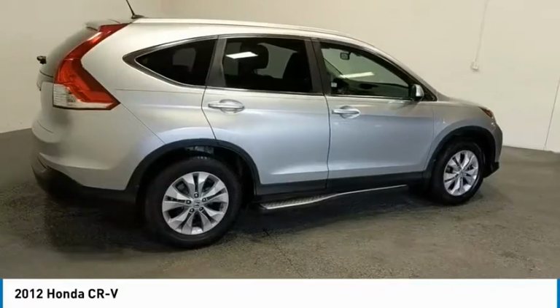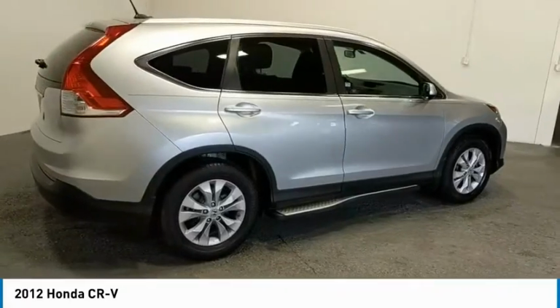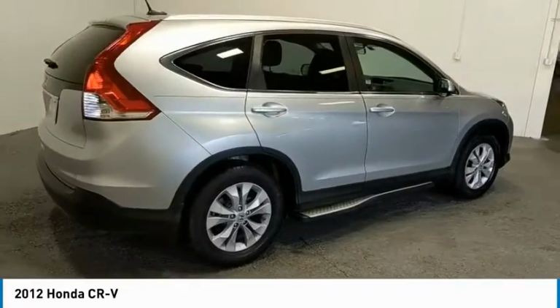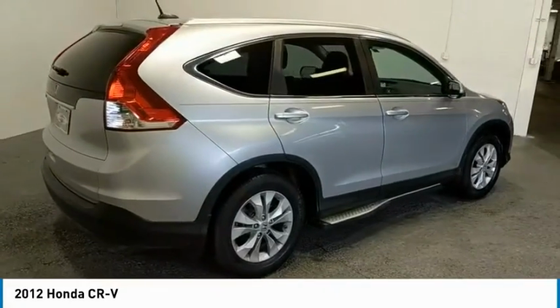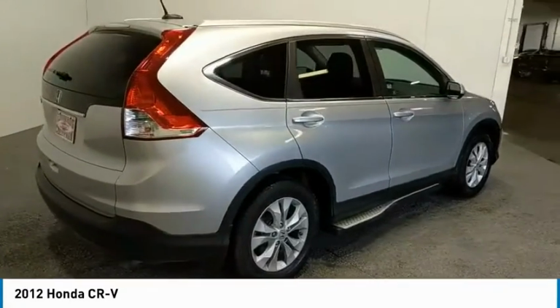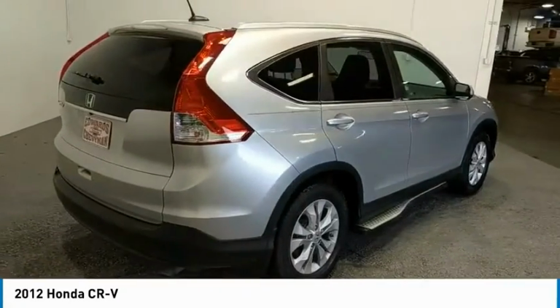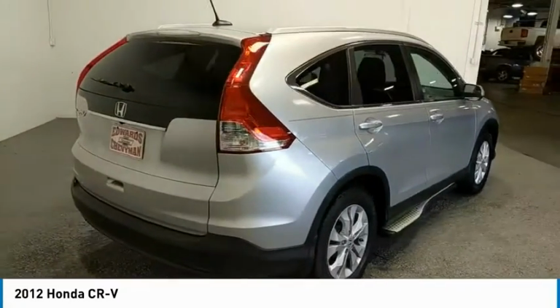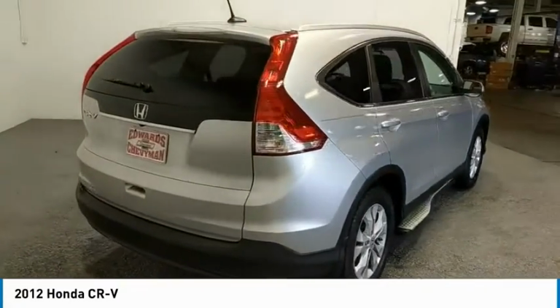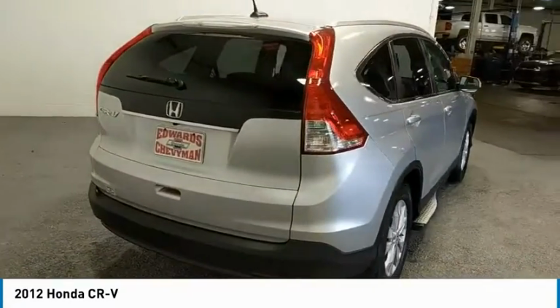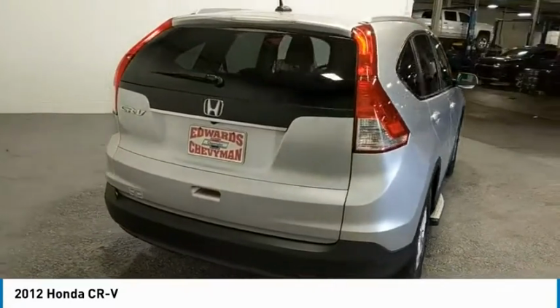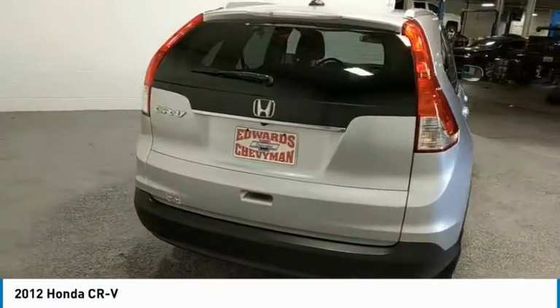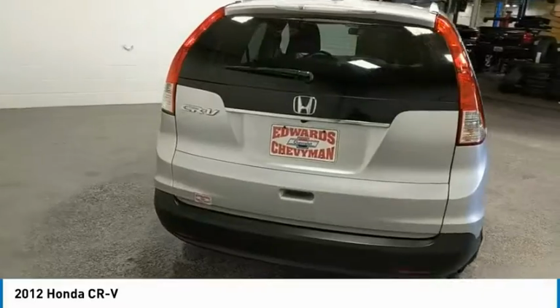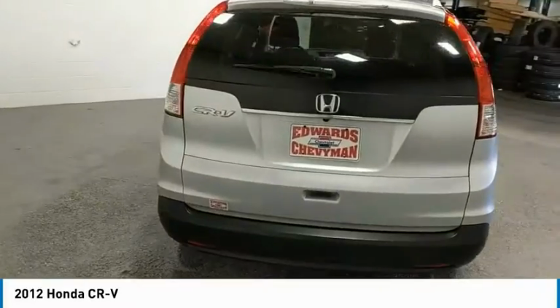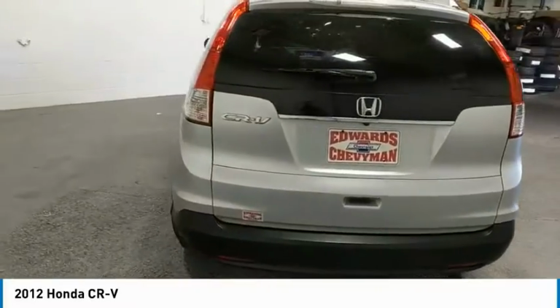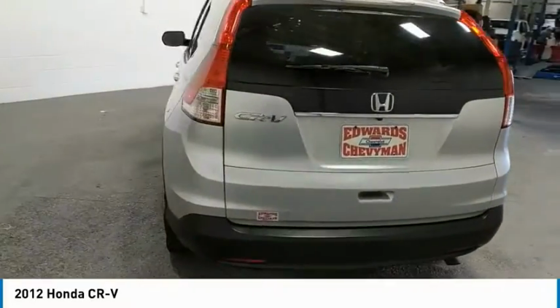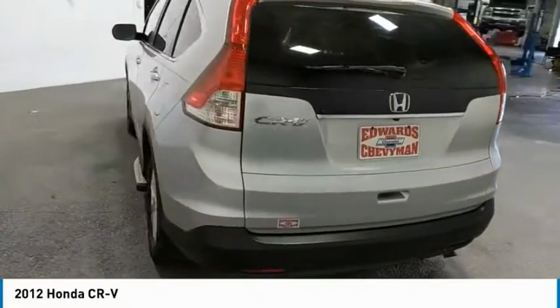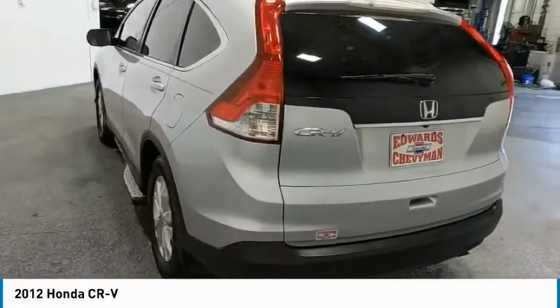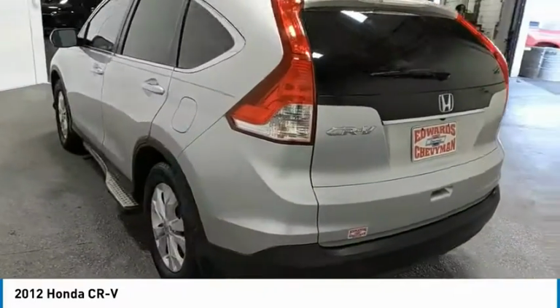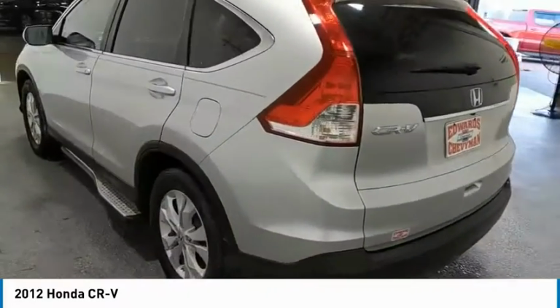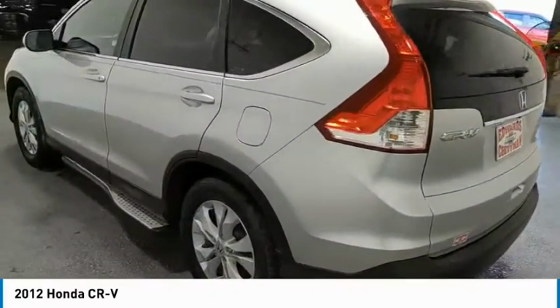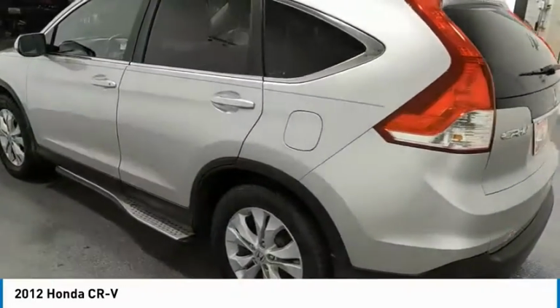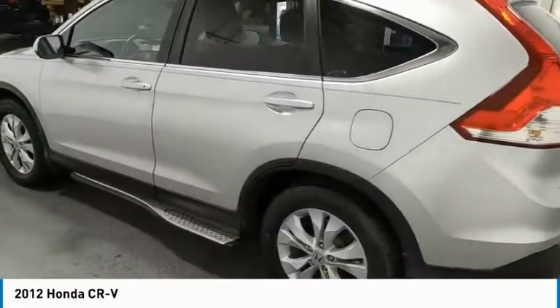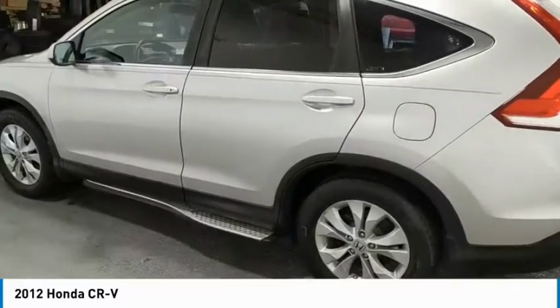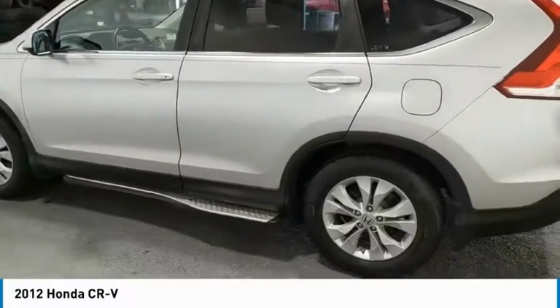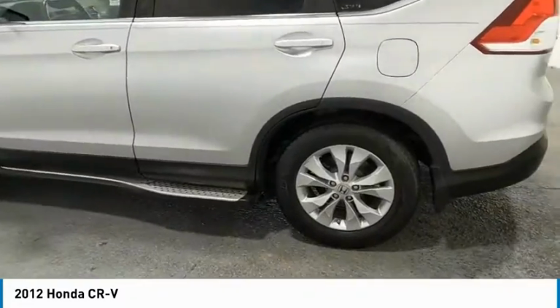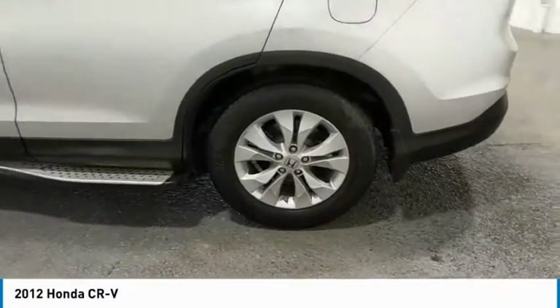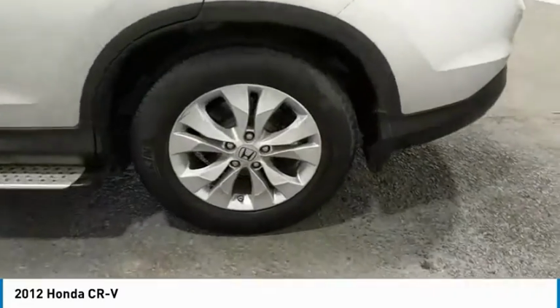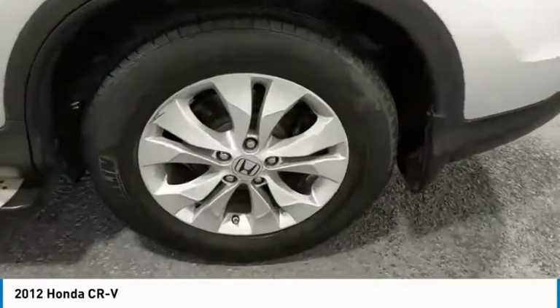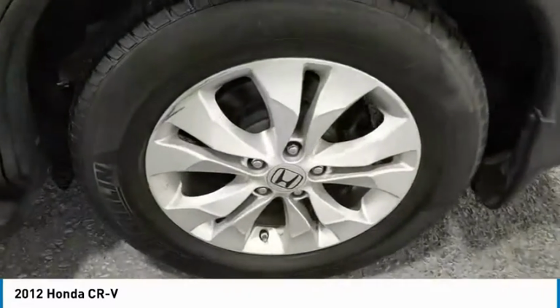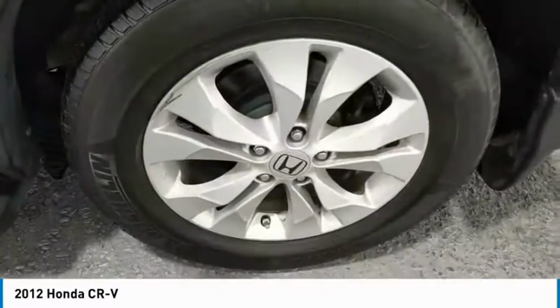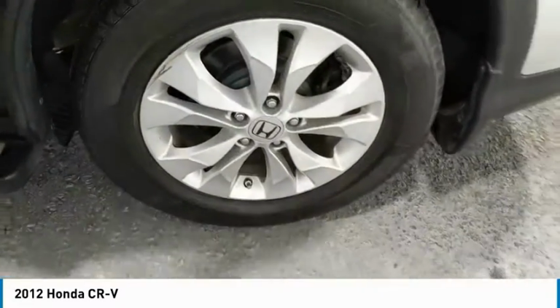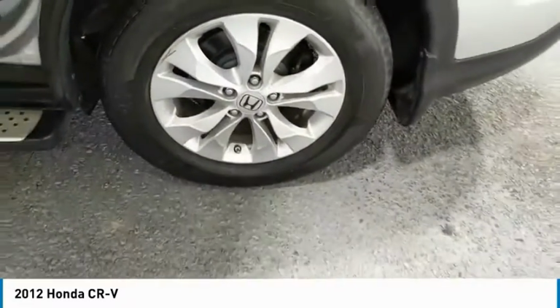Aluminum wheels, heated side mirrors, traction control, daytime running lights, remote keyless entry, fog lights, FWD, headlights auto off, mirror memory, security system. Your new ride is just a phone call away.